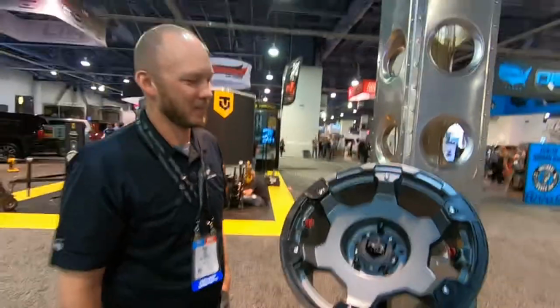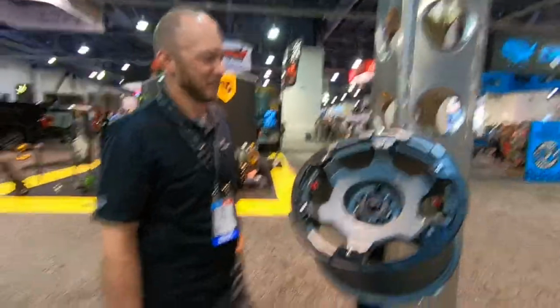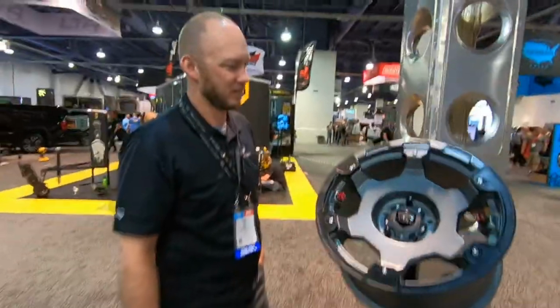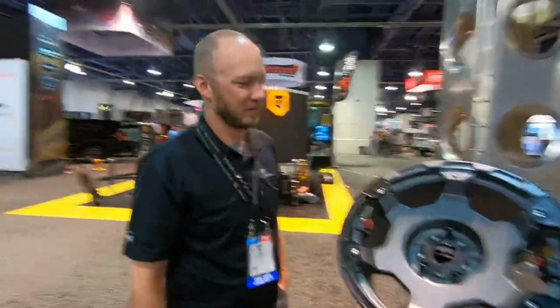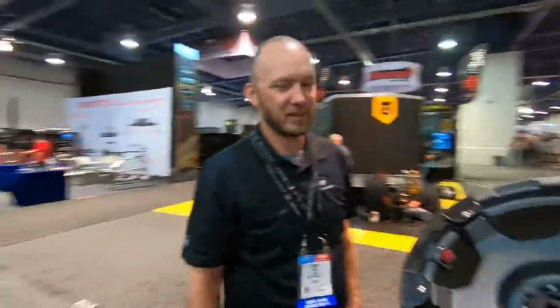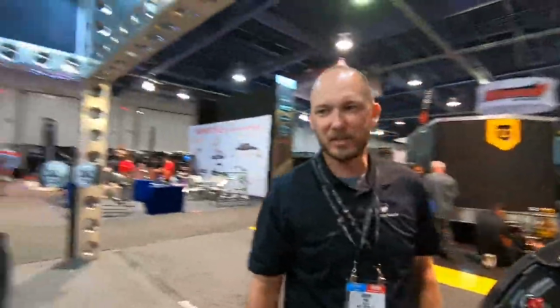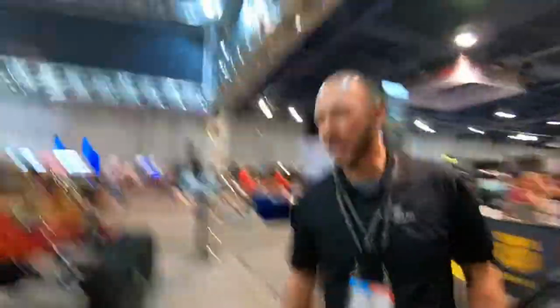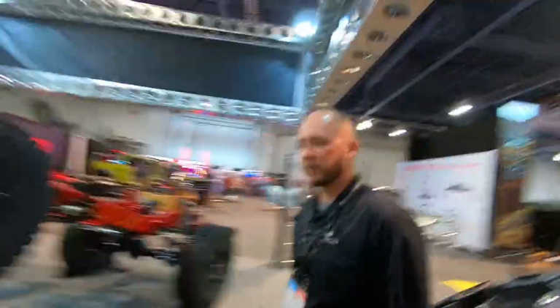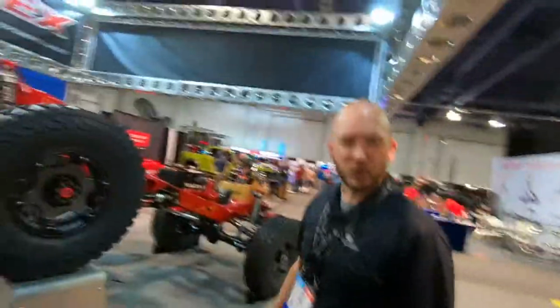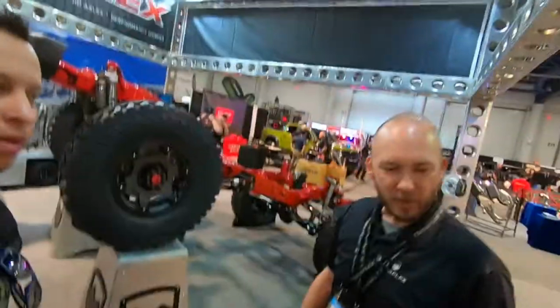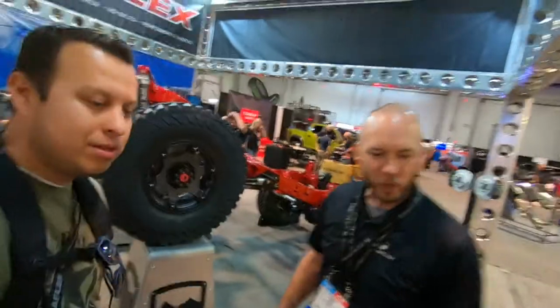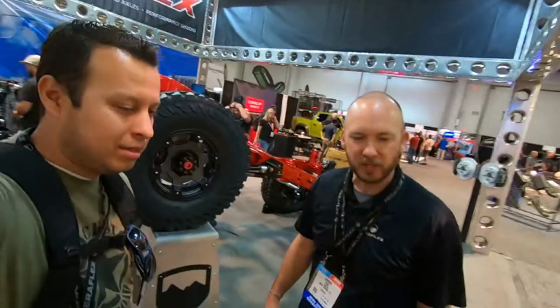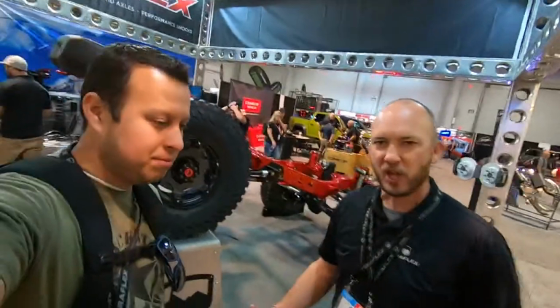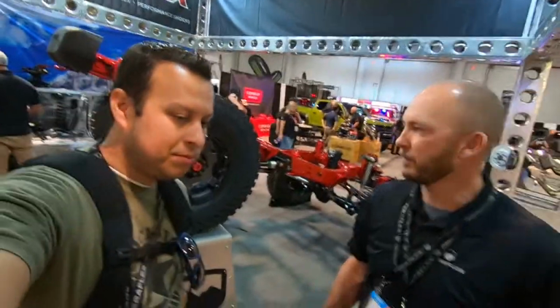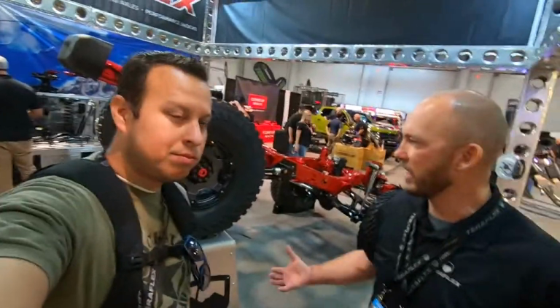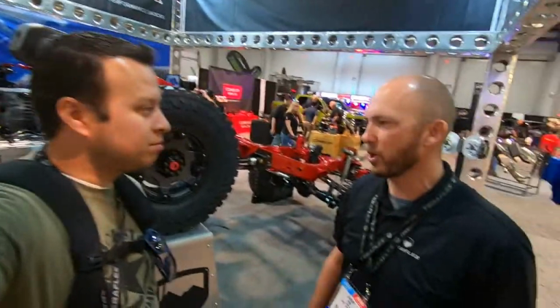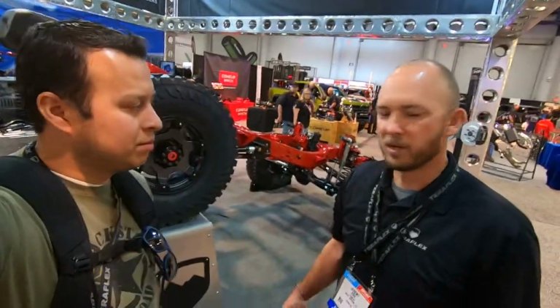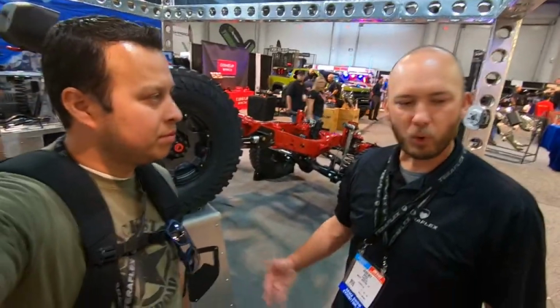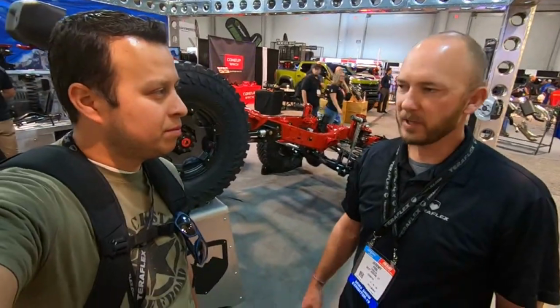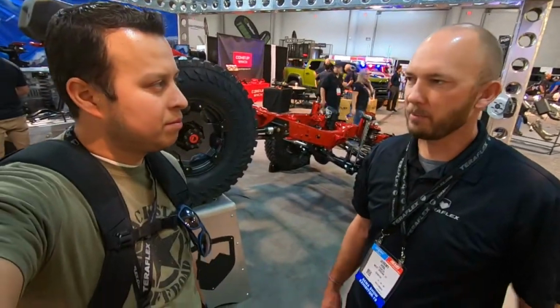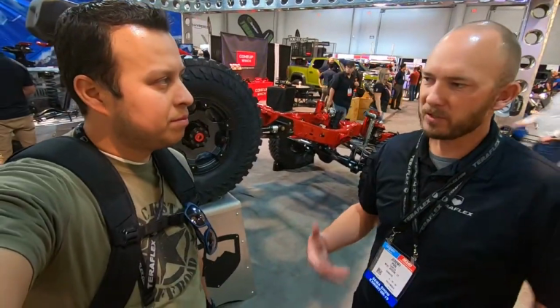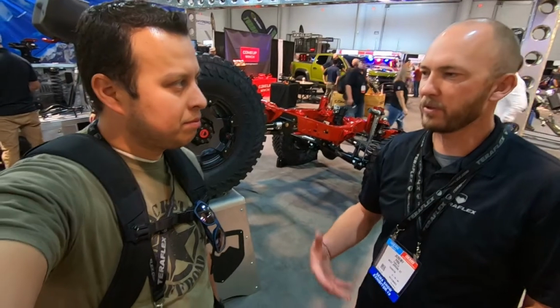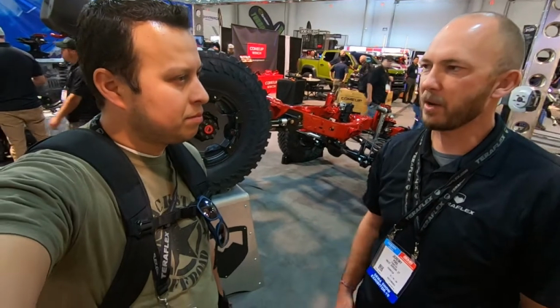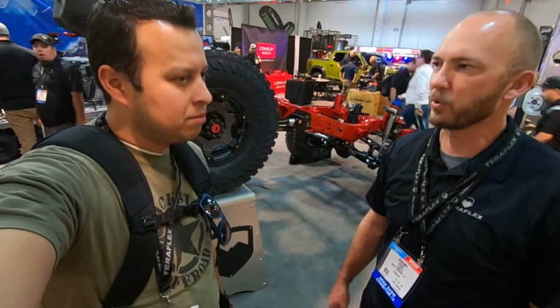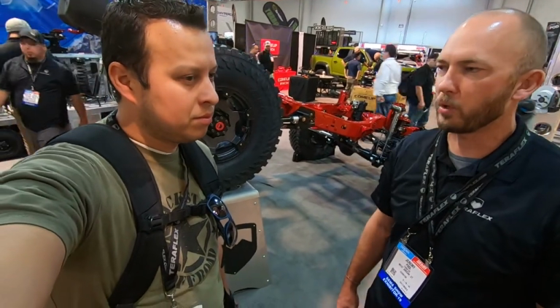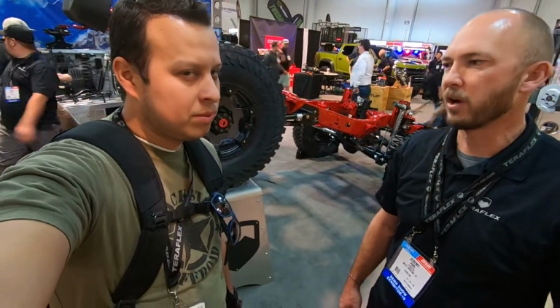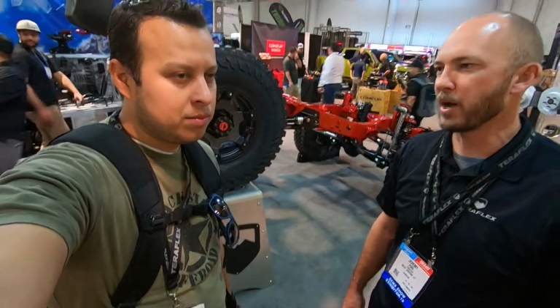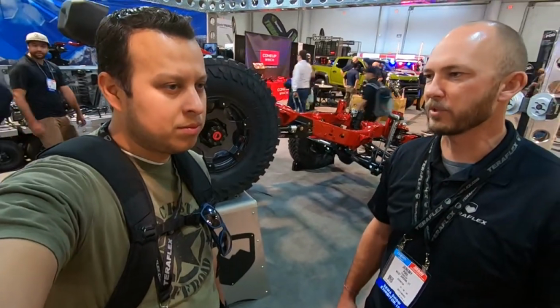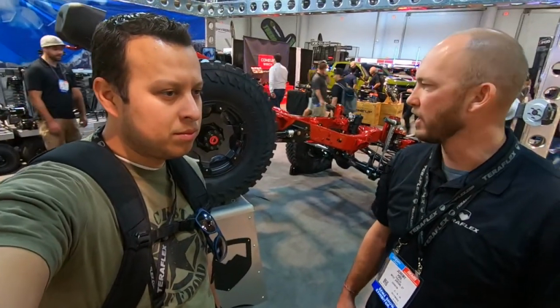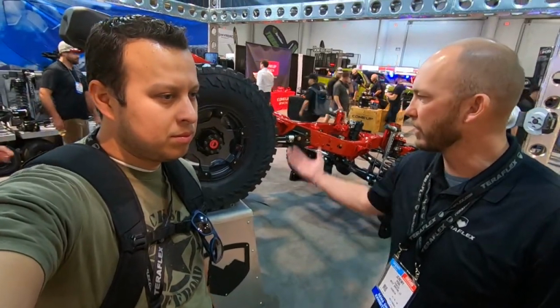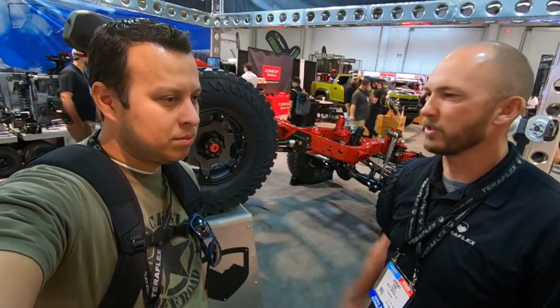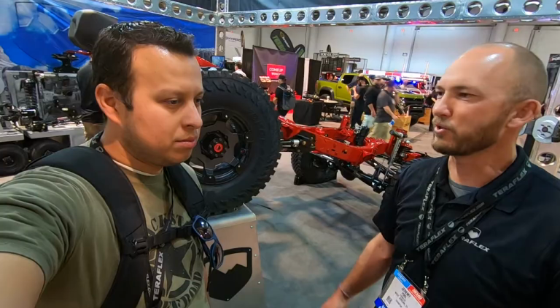Alright Jeremy, that's pretty much it for your booth. Lots of good stuff coming out in 2018 for the JL and the Gladiator truck — more coil lift kits to come, following the same pattern with our coils, our Alpine arms, and all the TeraFlex product you're used to.